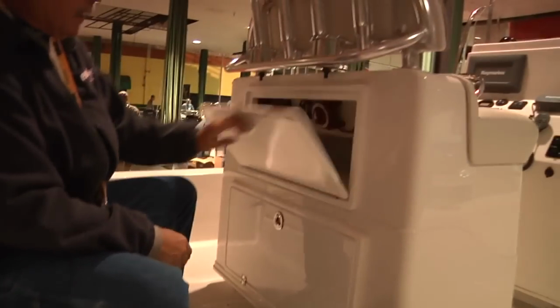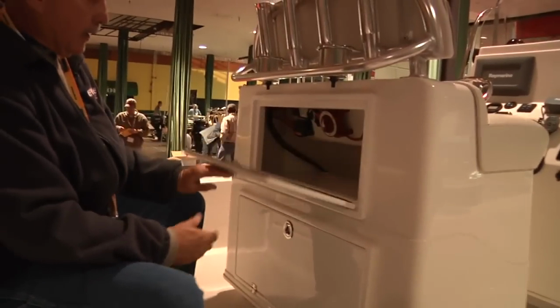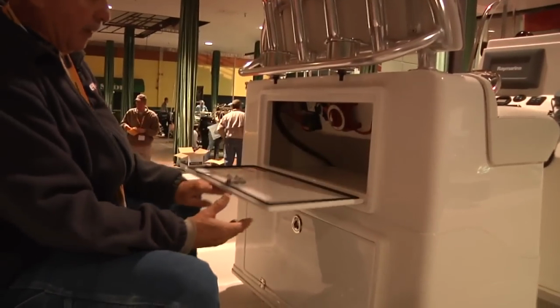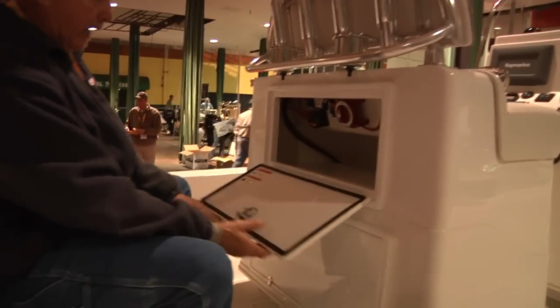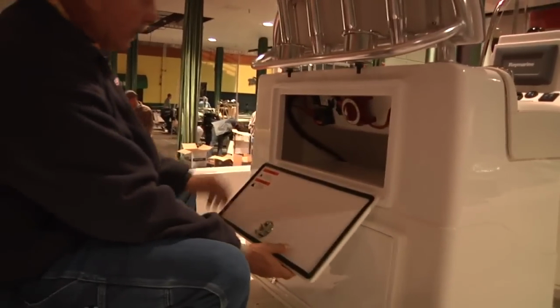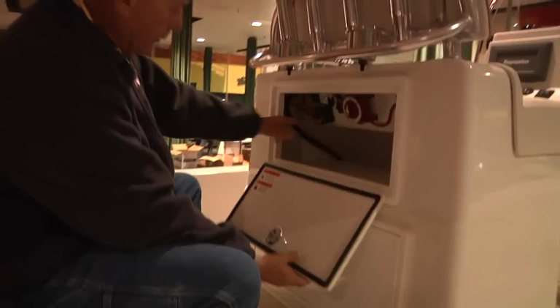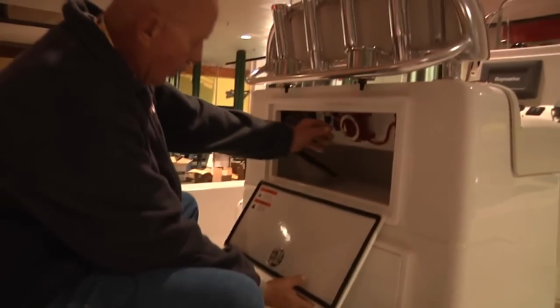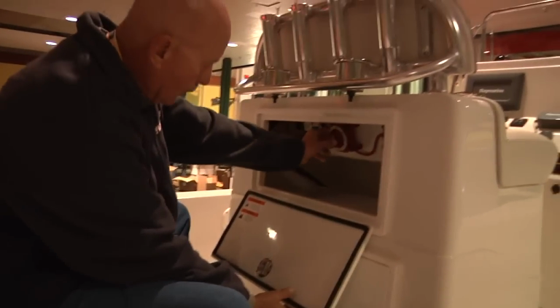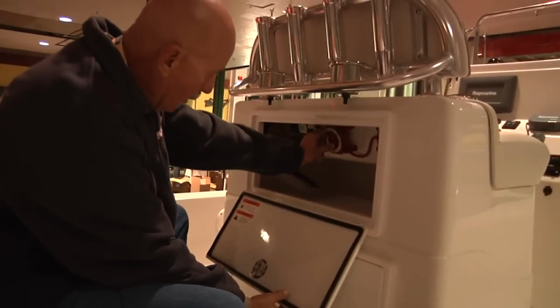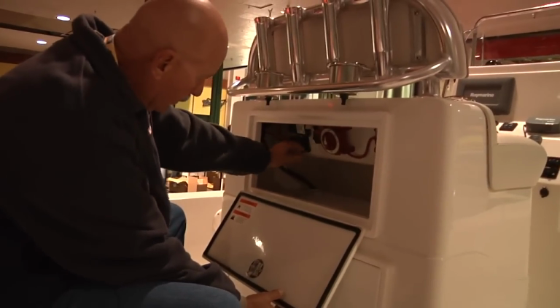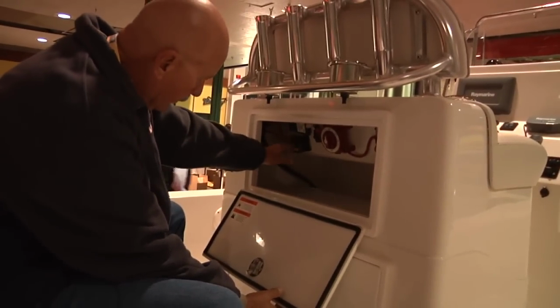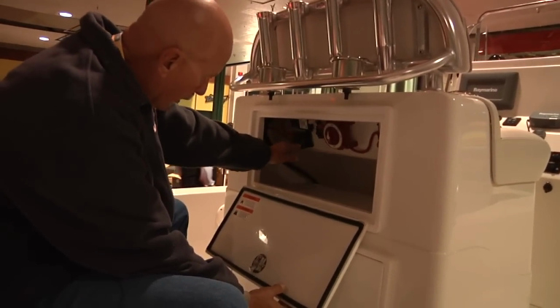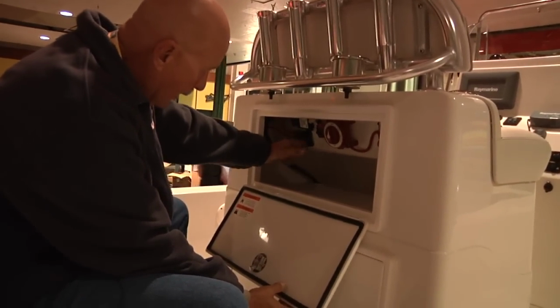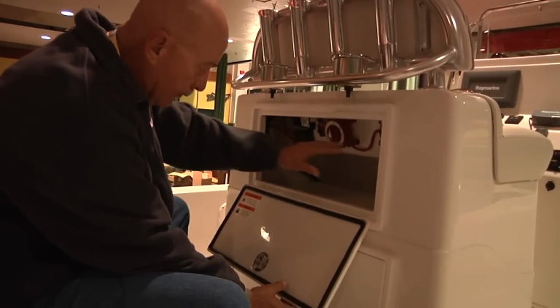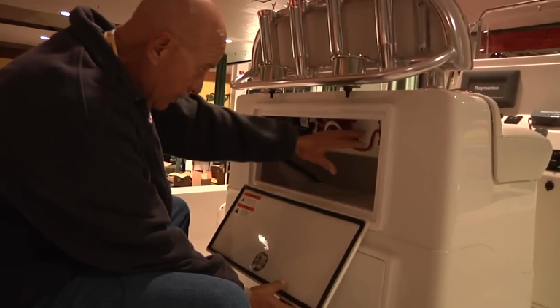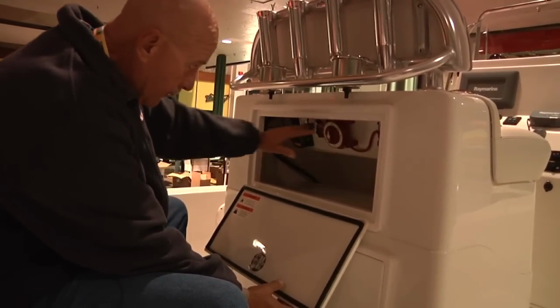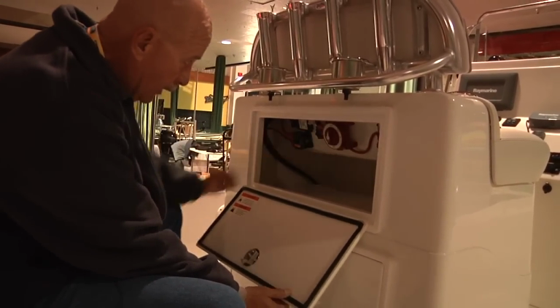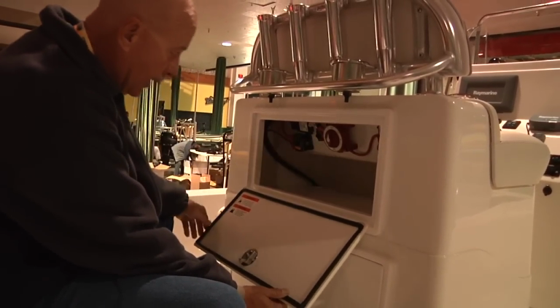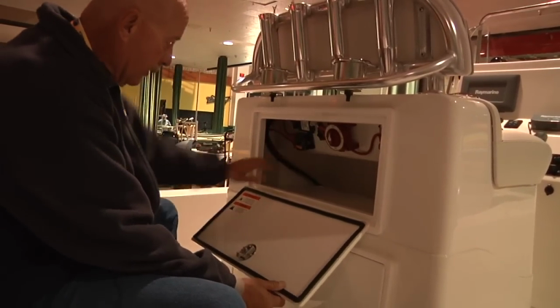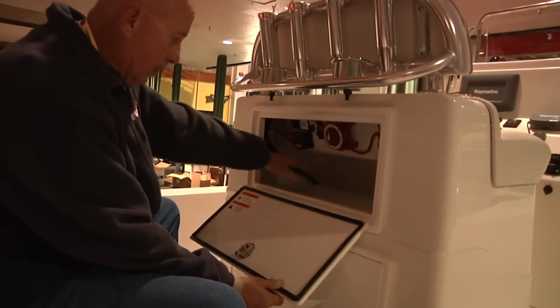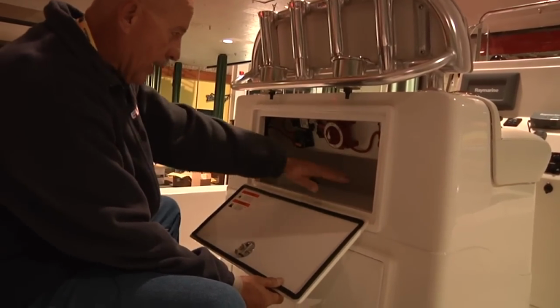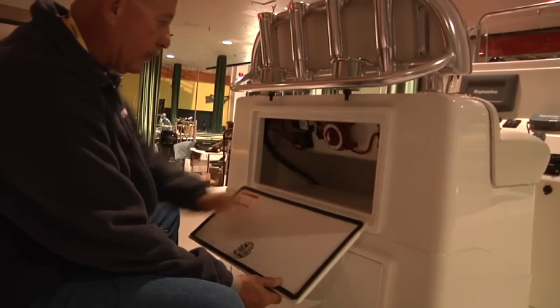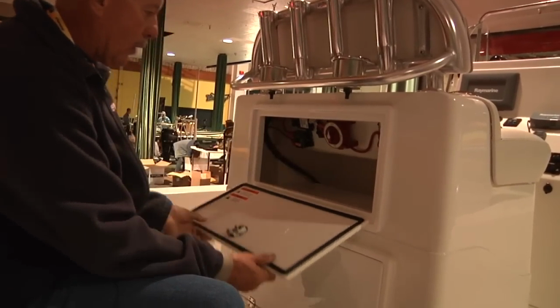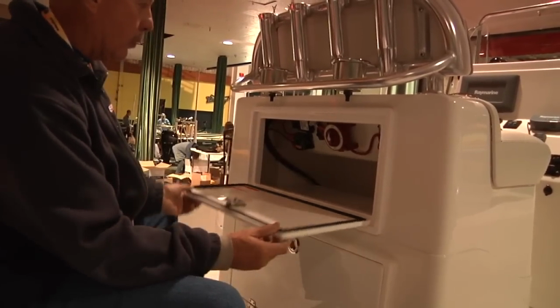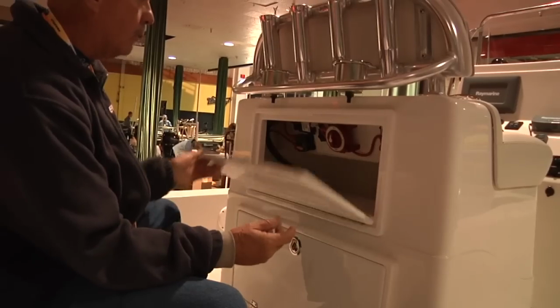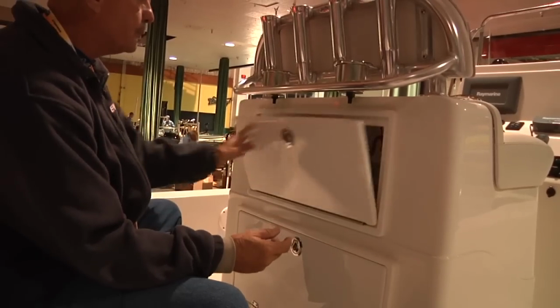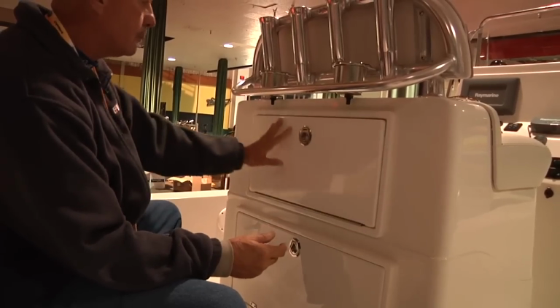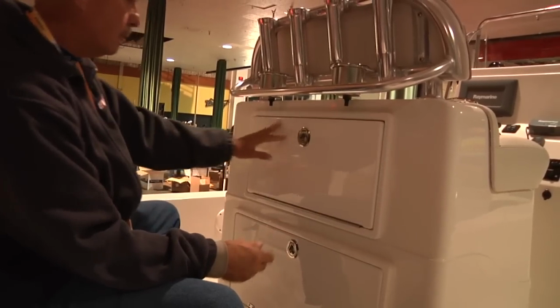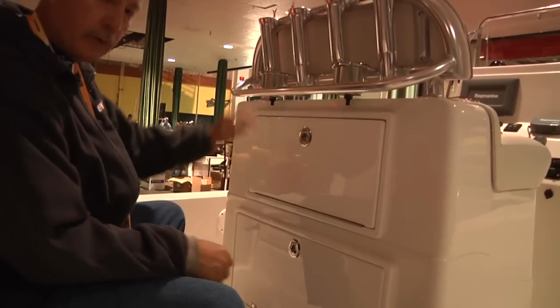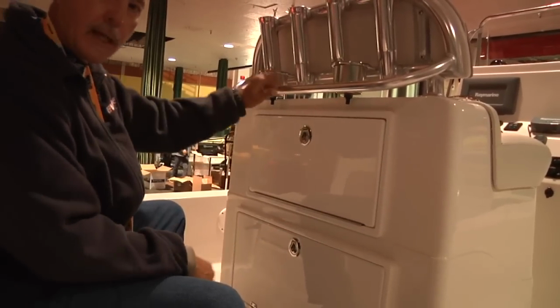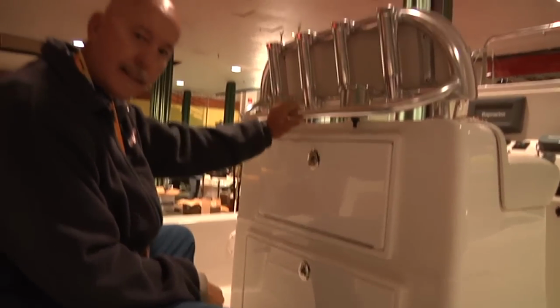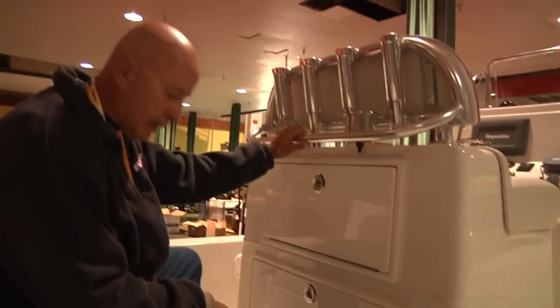And then in the upper hatch, you've got all of your power switches, your circuit breakers, easy to get to, all kinds of storage as well. It's all about accessibility — something that Ranger's really known for.